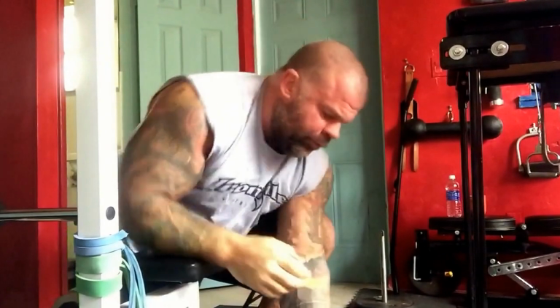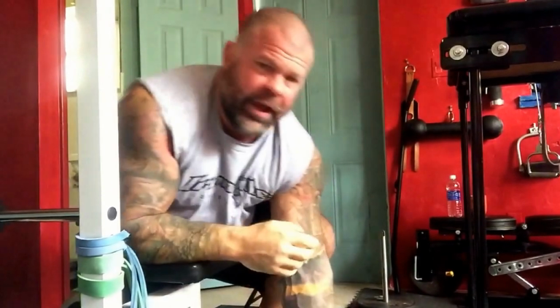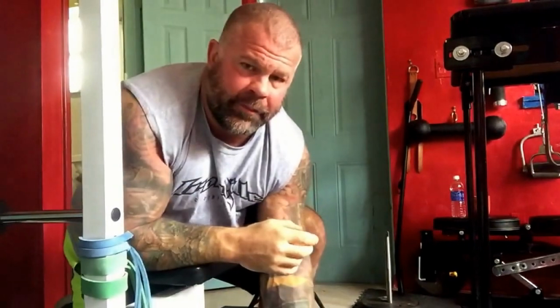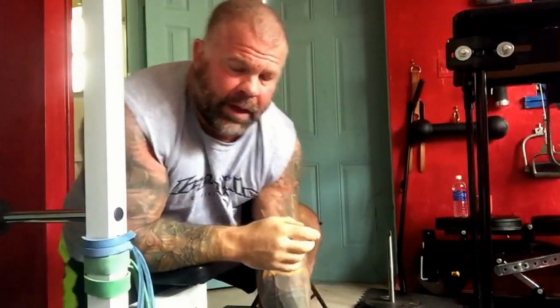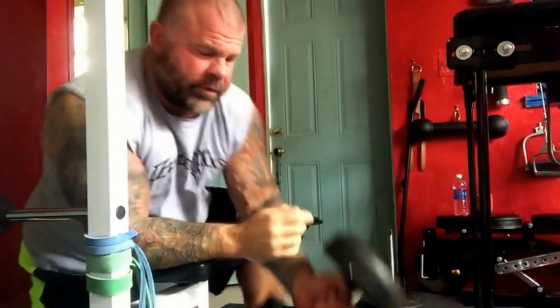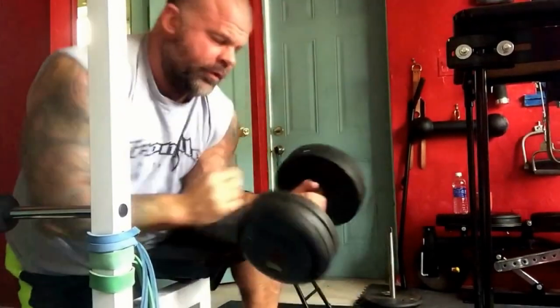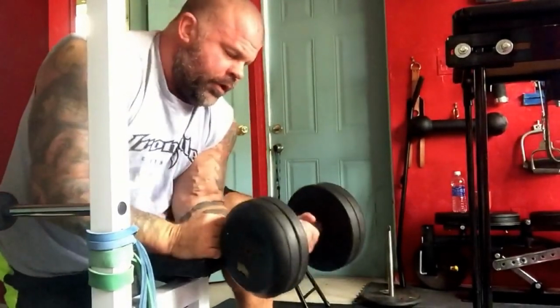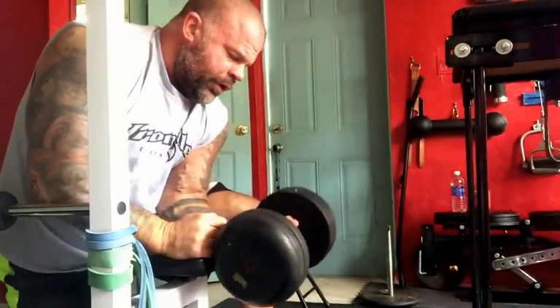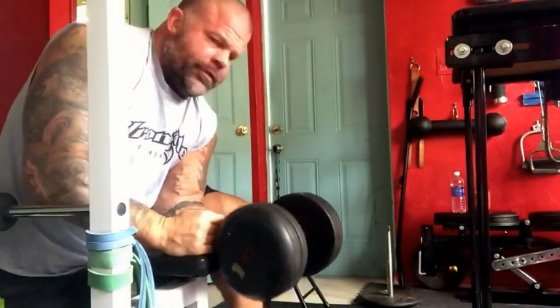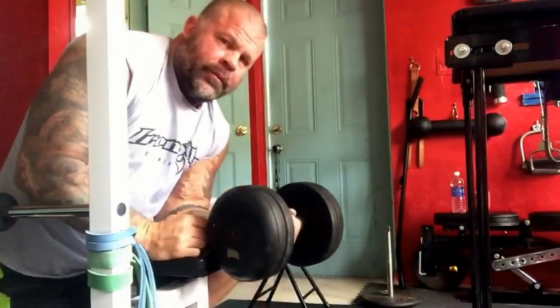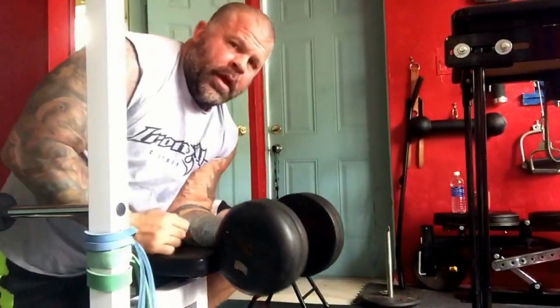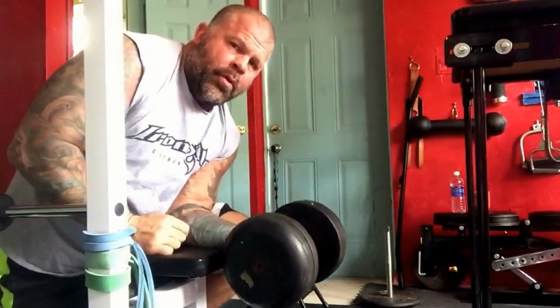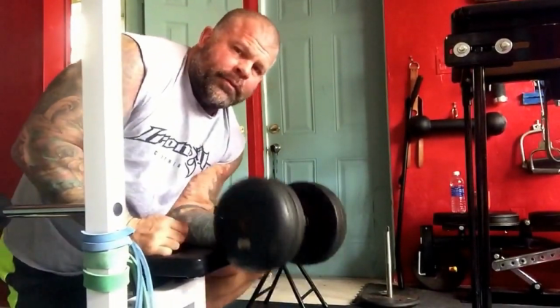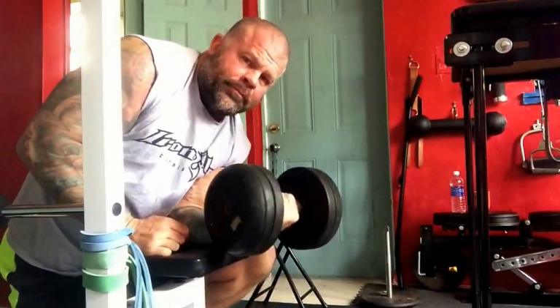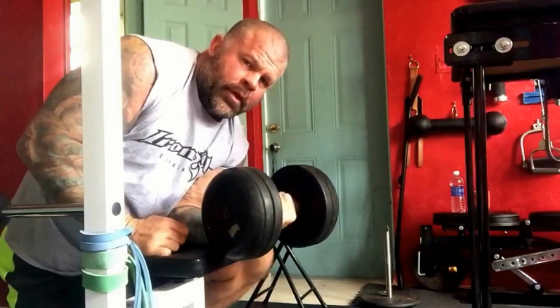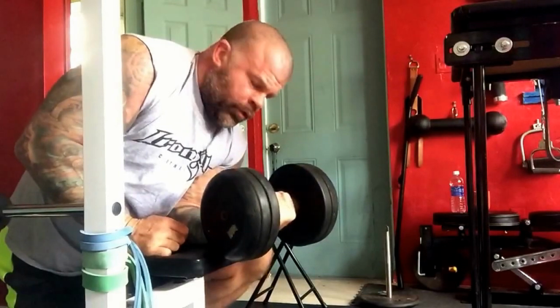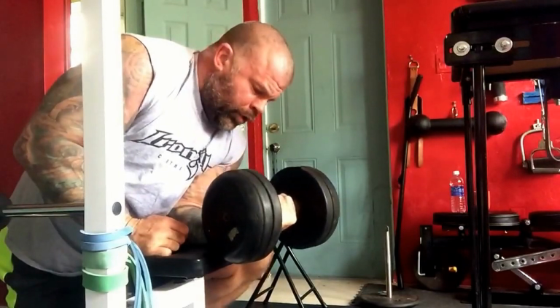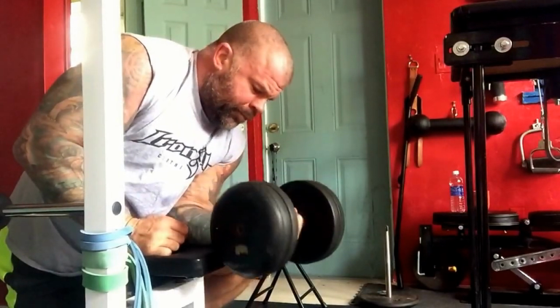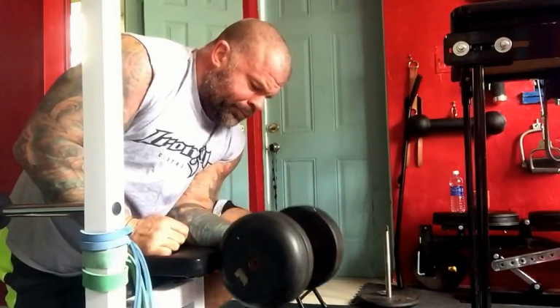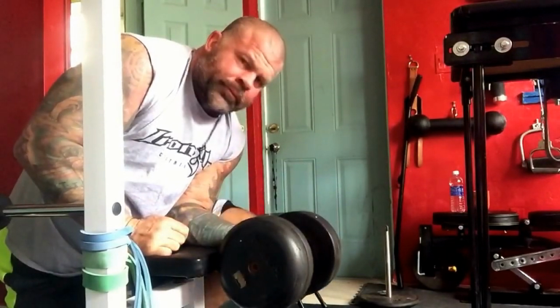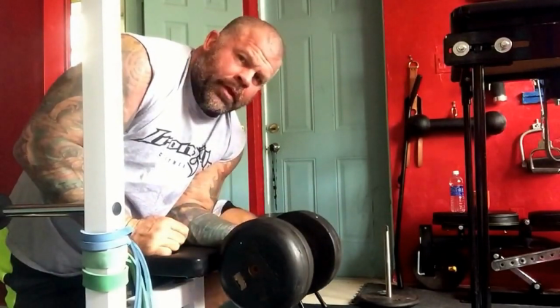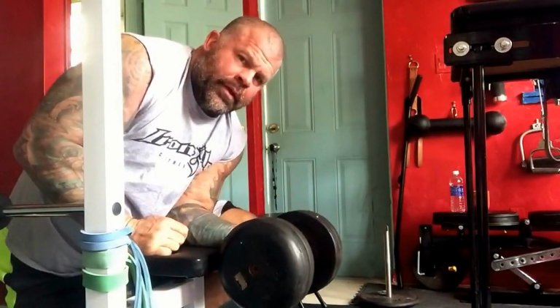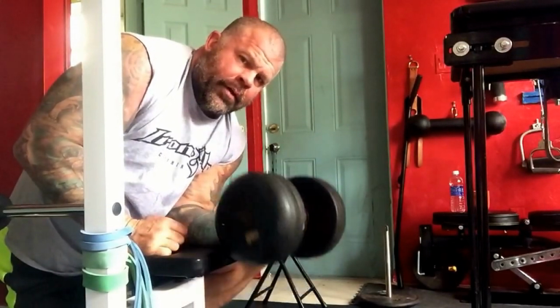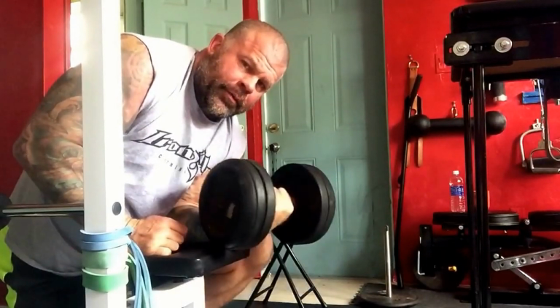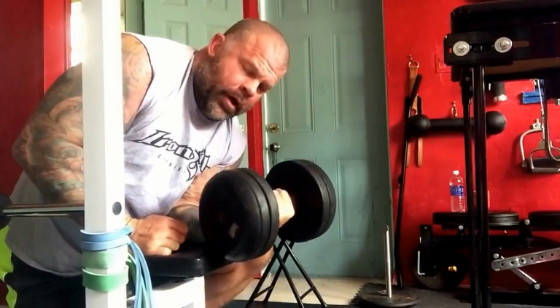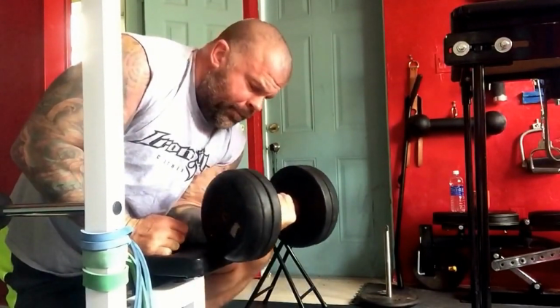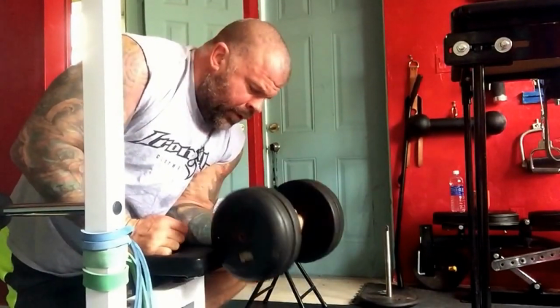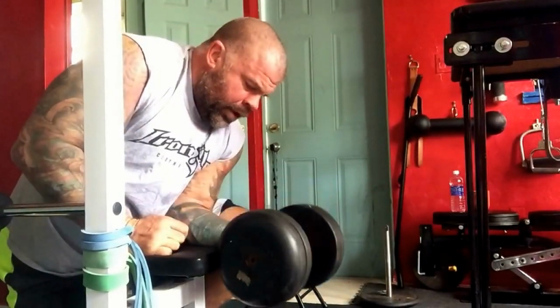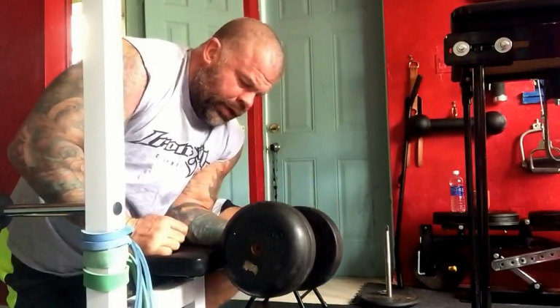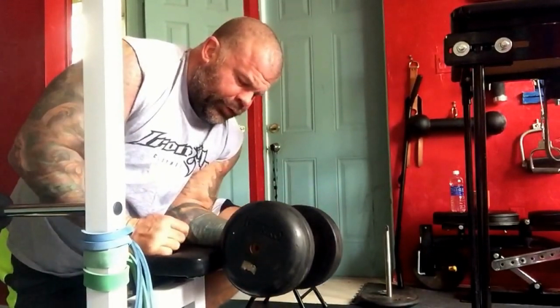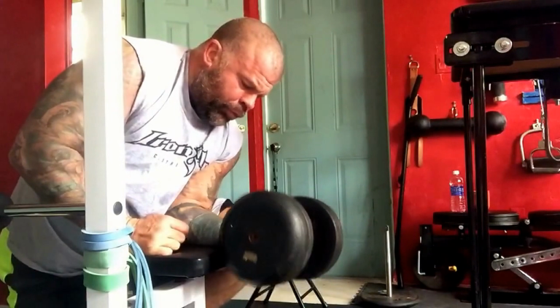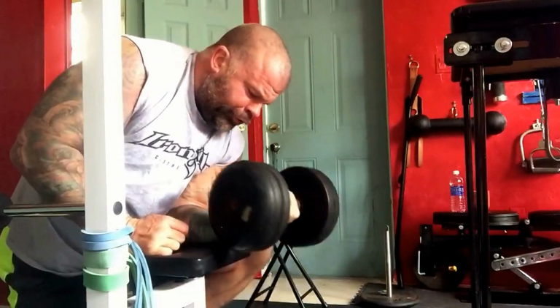Rotate it. Back to this wrist. Elbow in. Curl up. Down. Up. Nice and controlled motion.